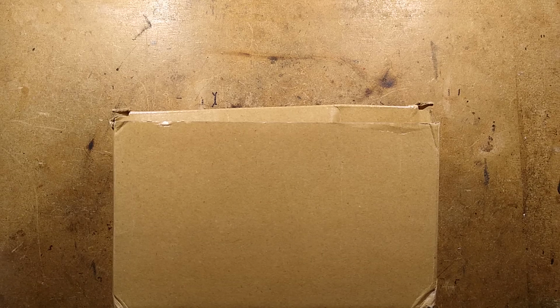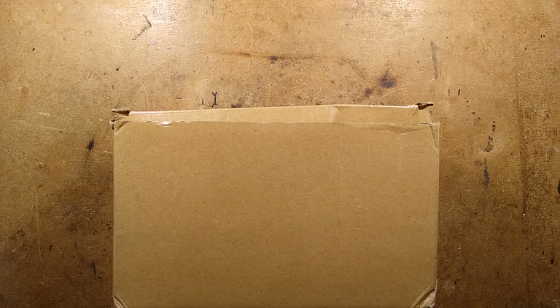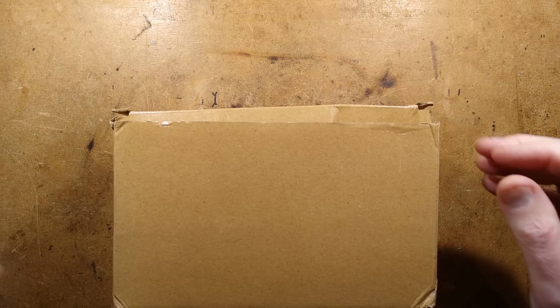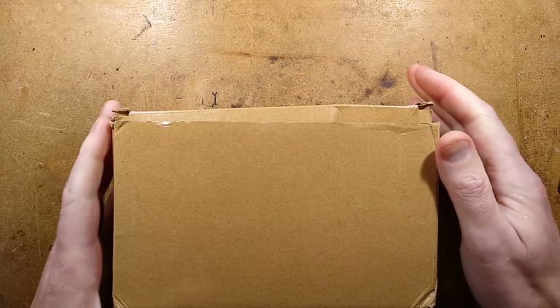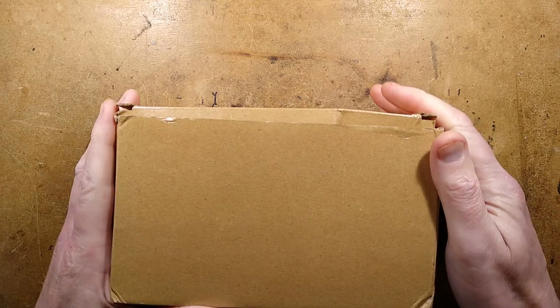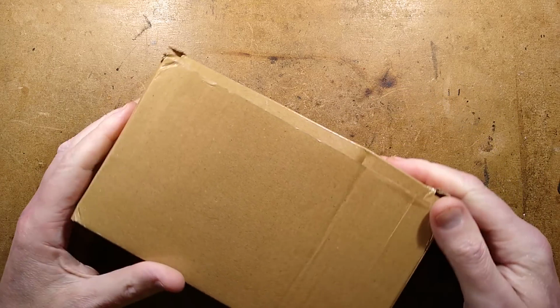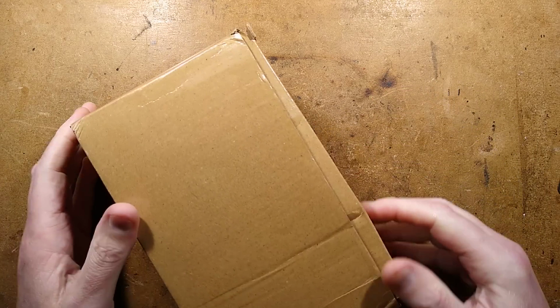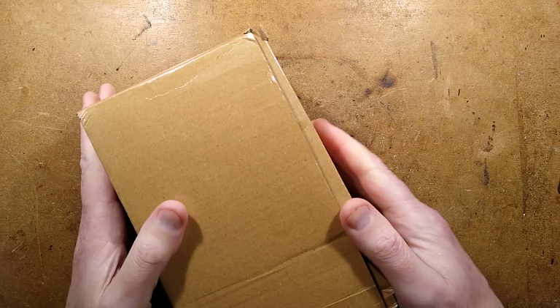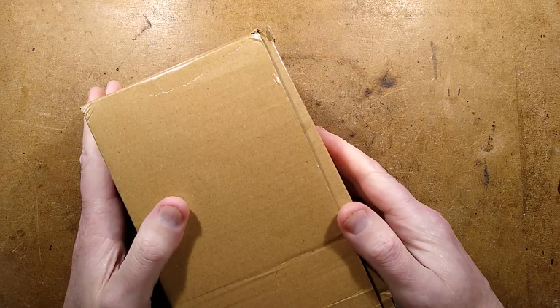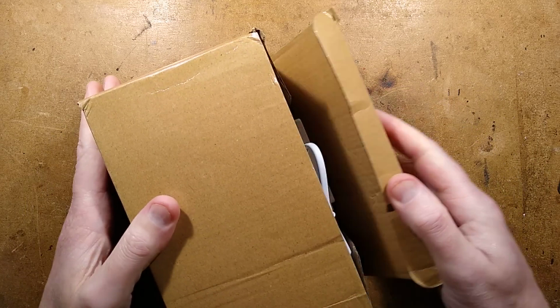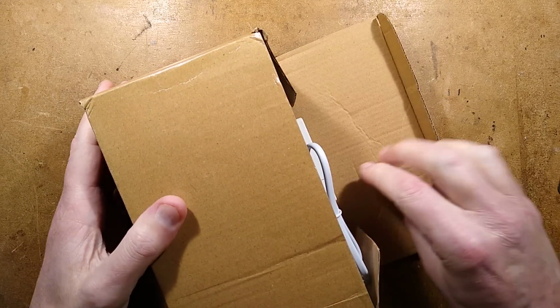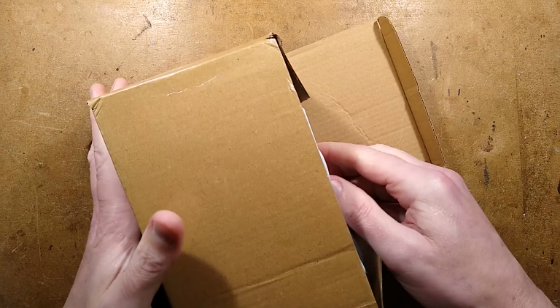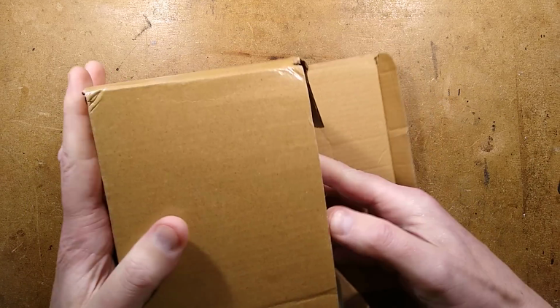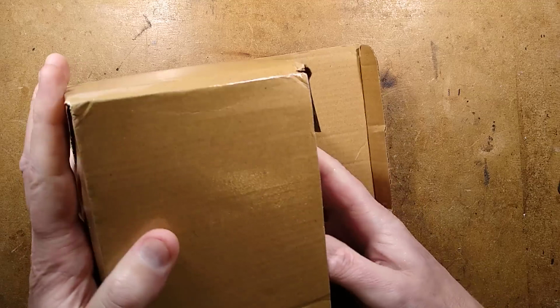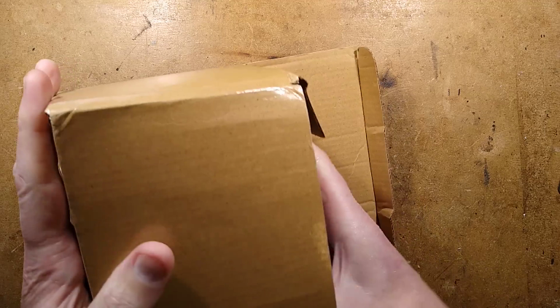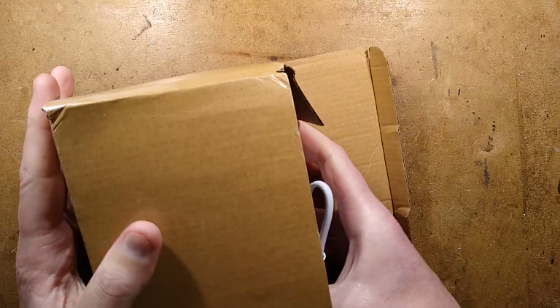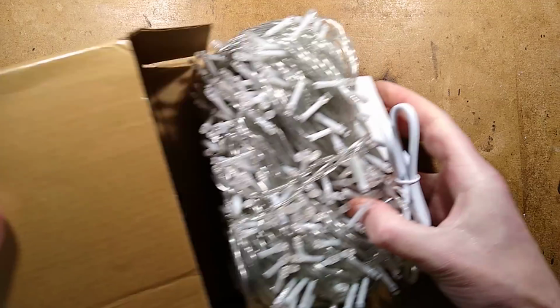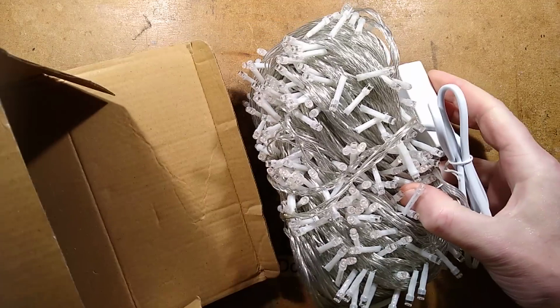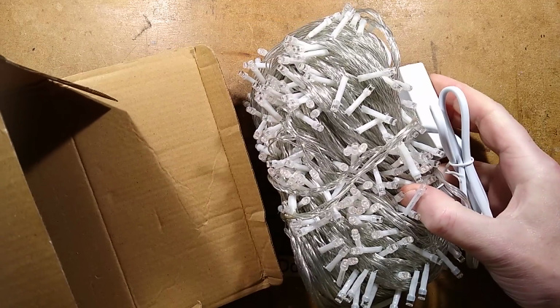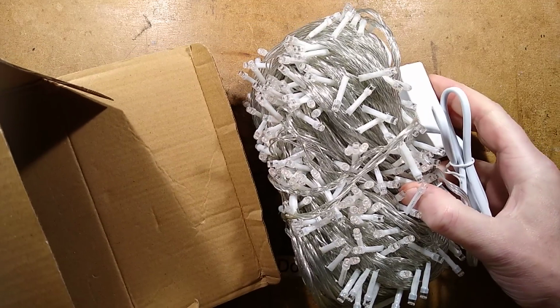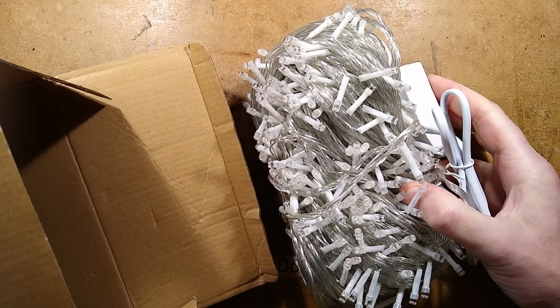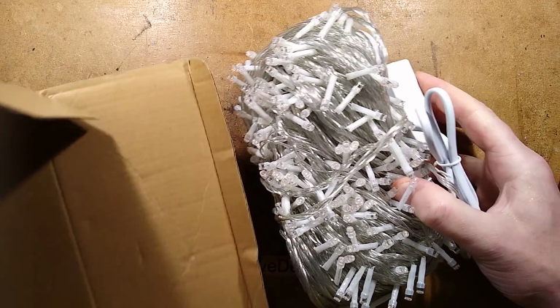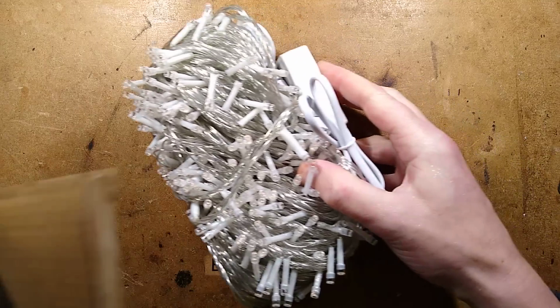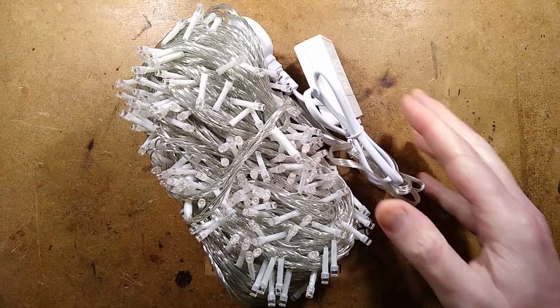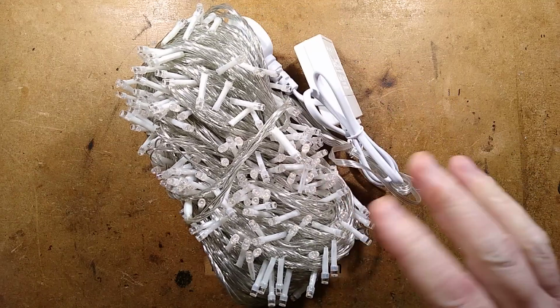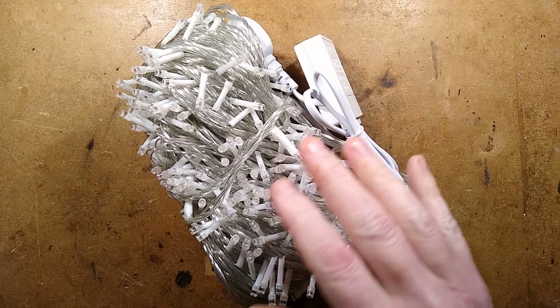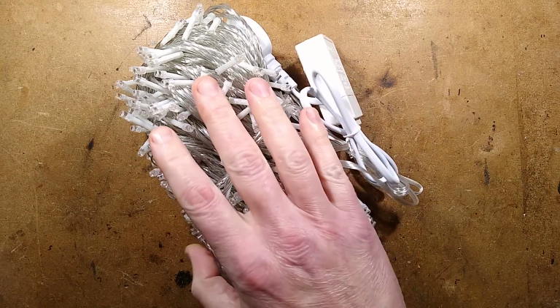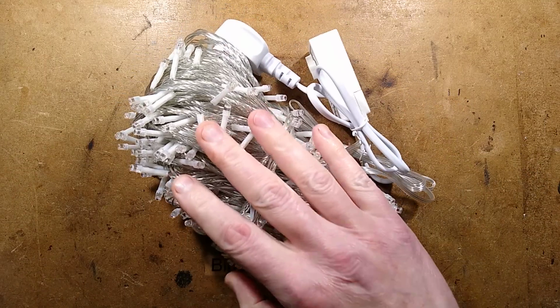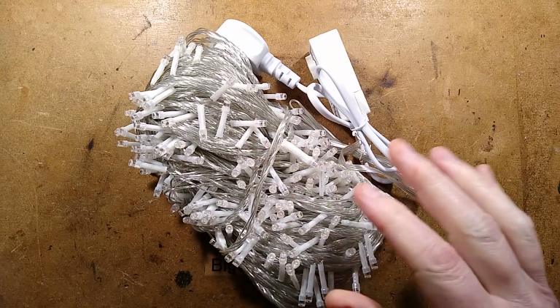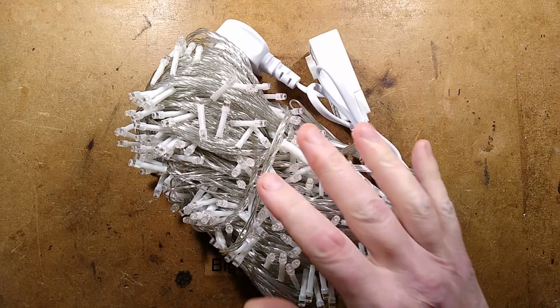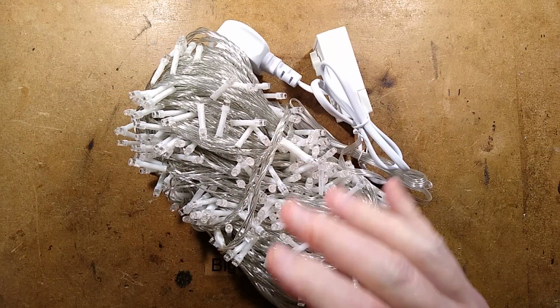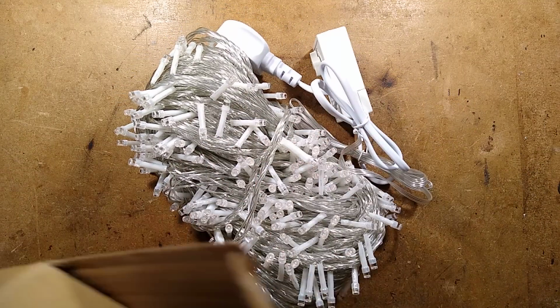It is that most wonderful time of the year that everybody goes online and treats themselves to some jolly festive Christmas lights — or indeed these ones are purple, so they'd be perfect for Halloween as well.